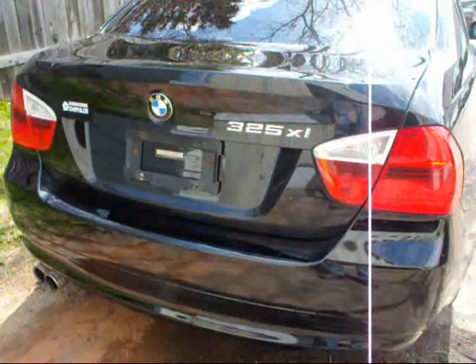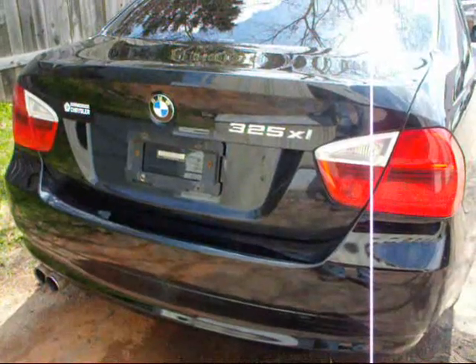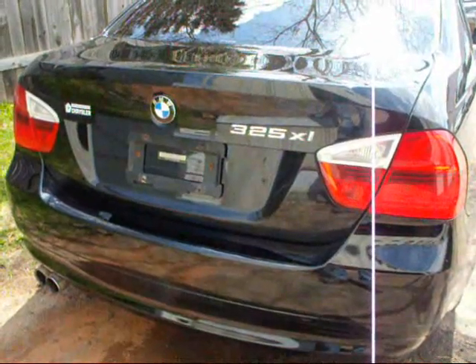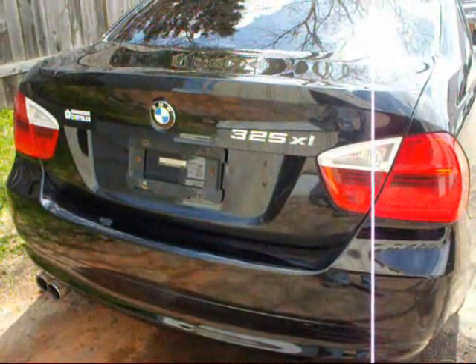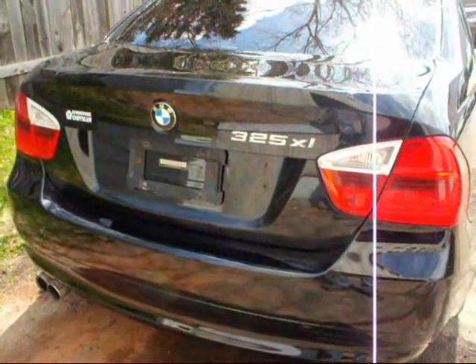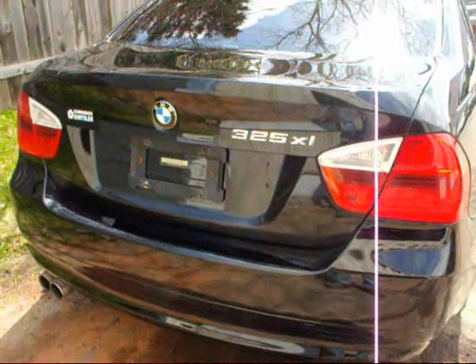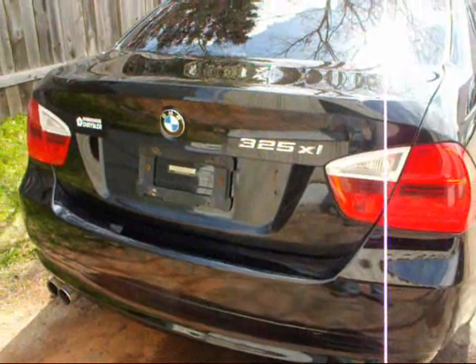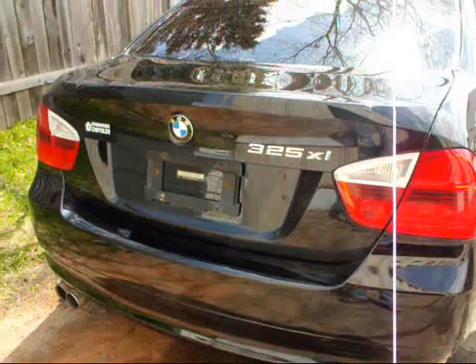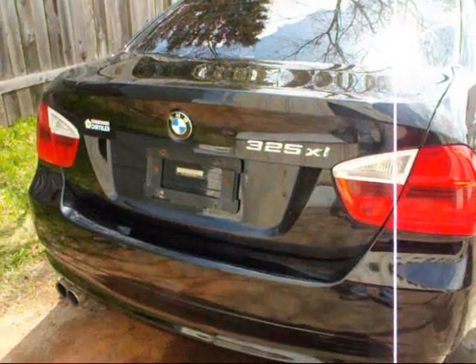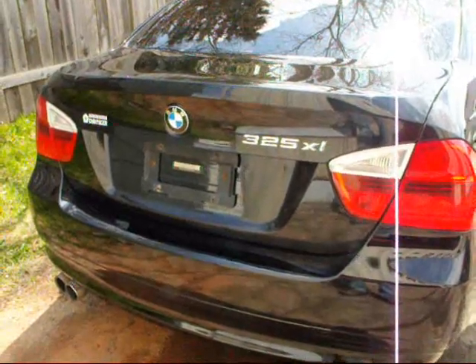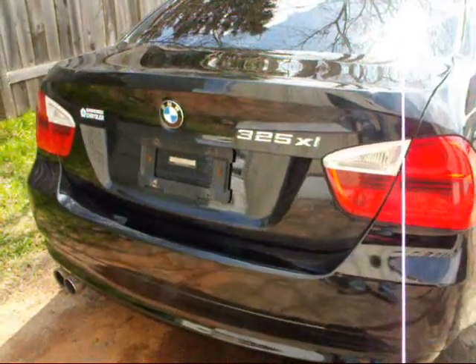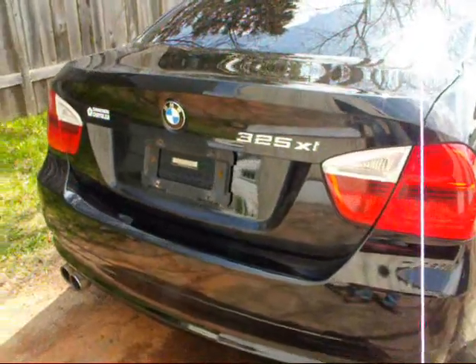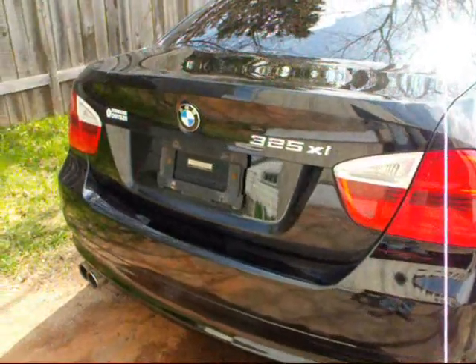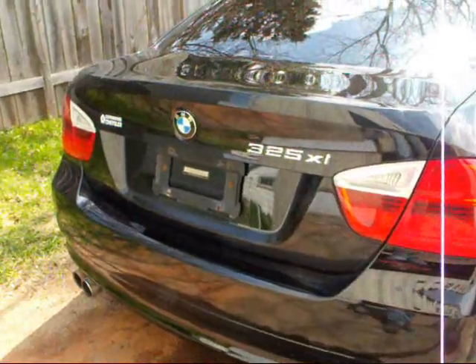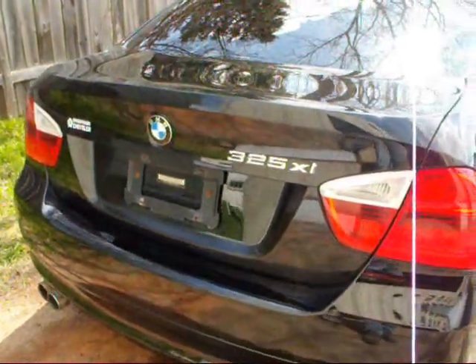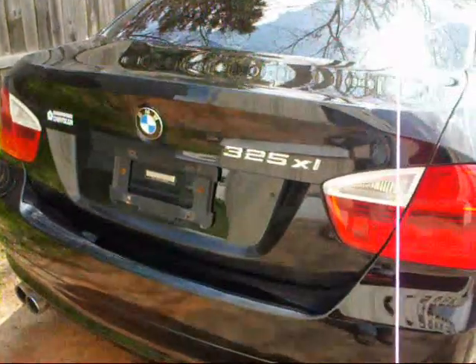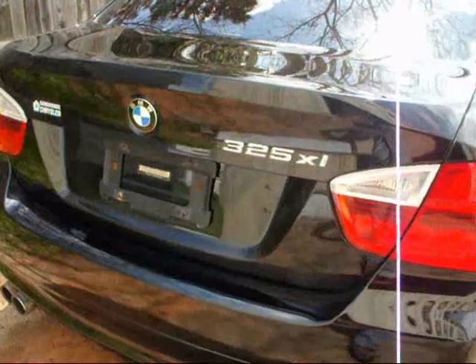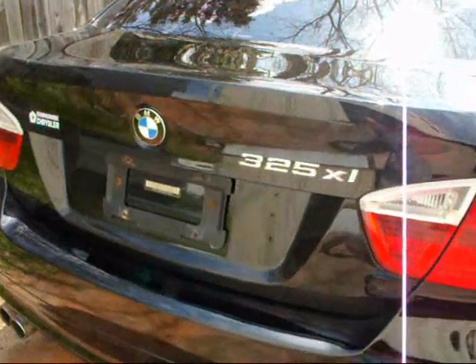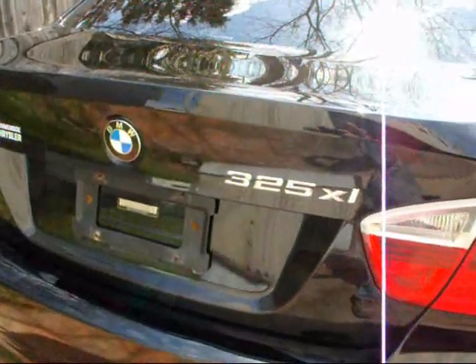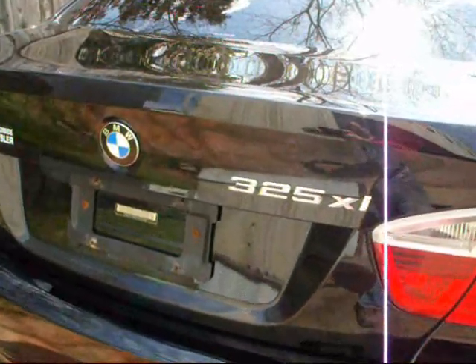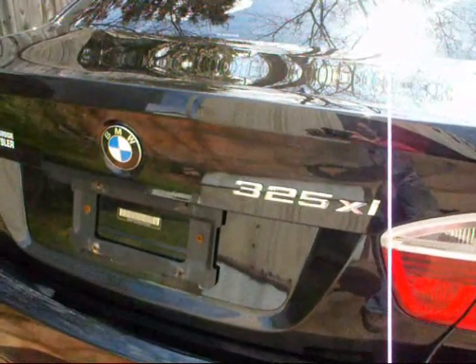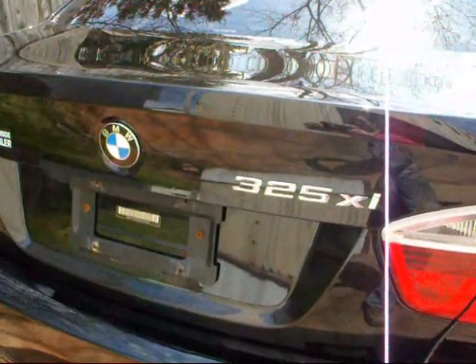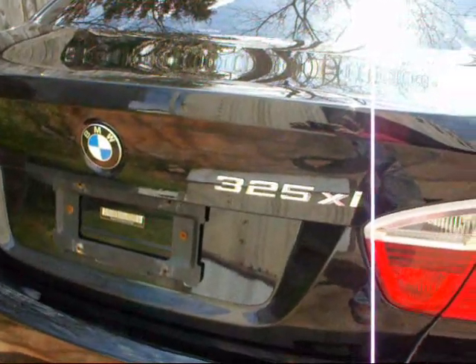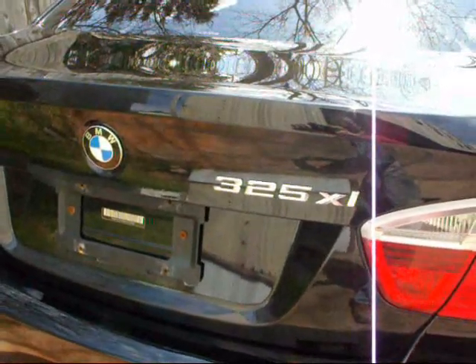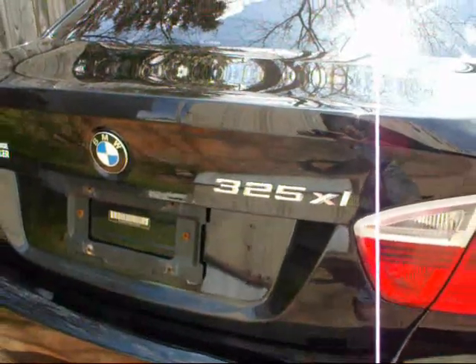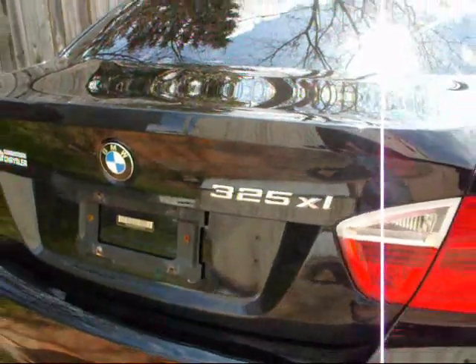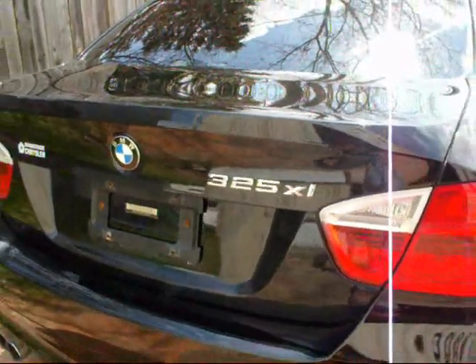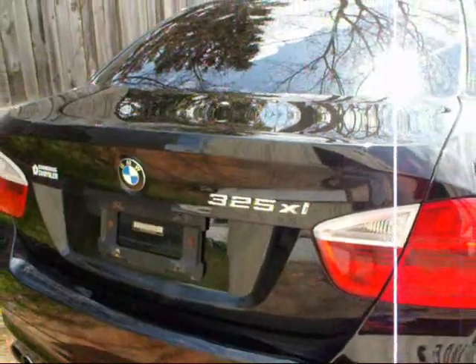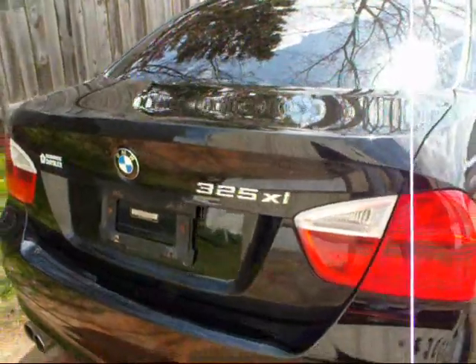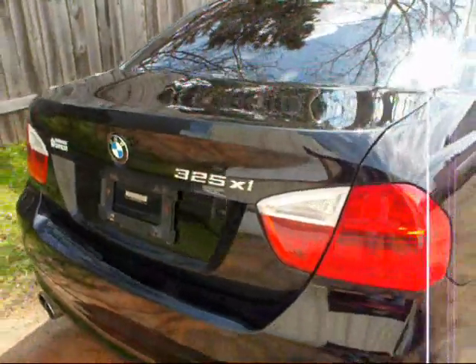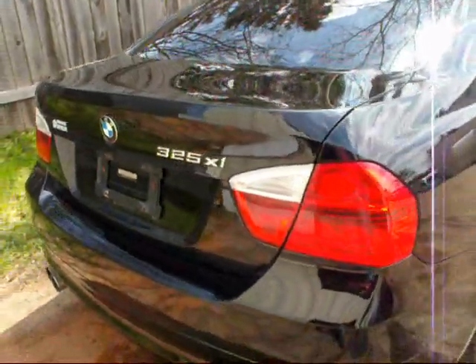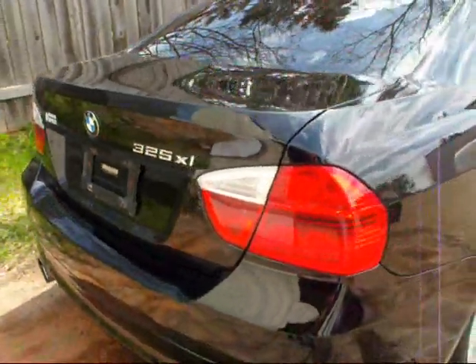Hey Youtubers, it's Johnny here, got something different today — different for my channel anyway. BMW 325 Xi, very very nice car.